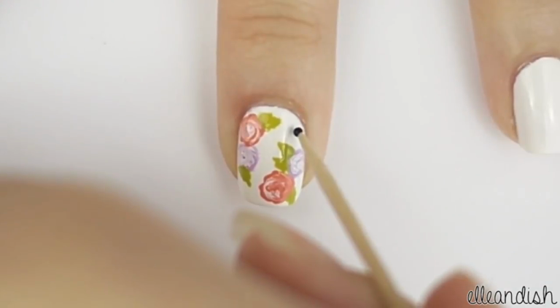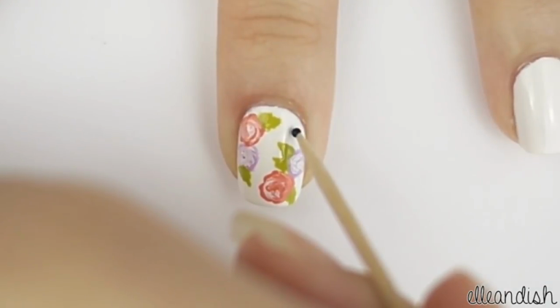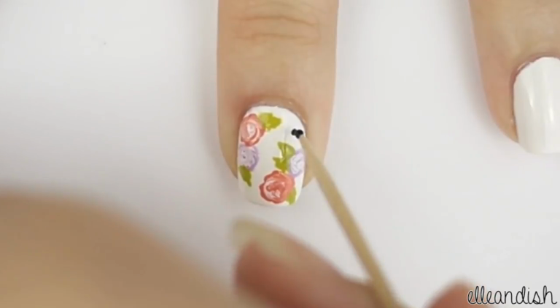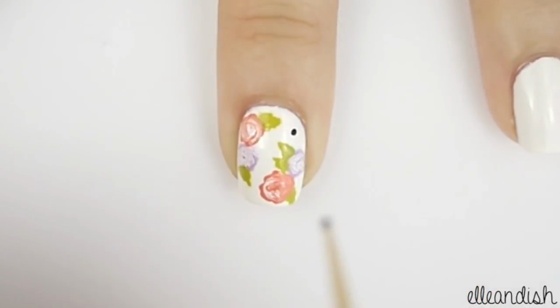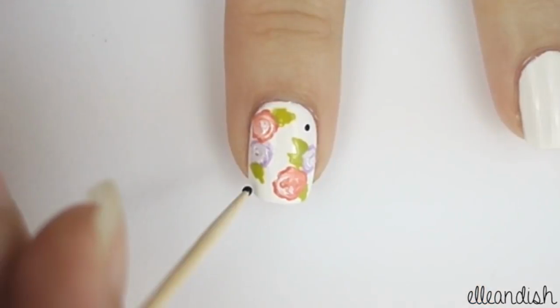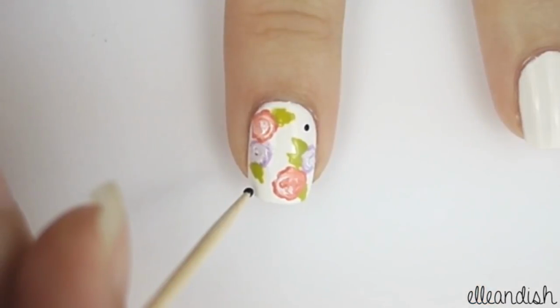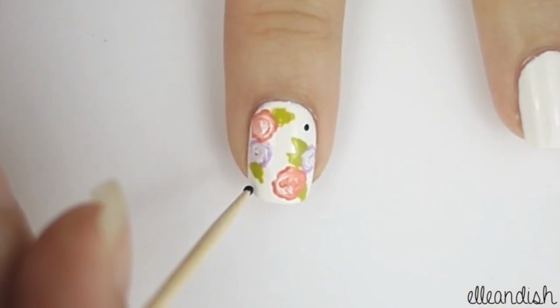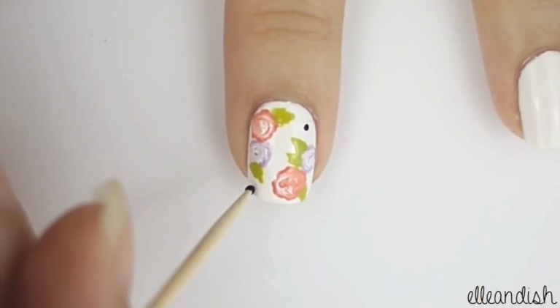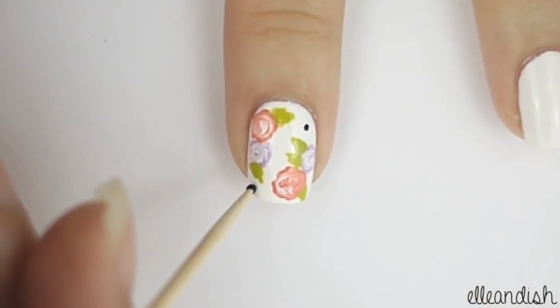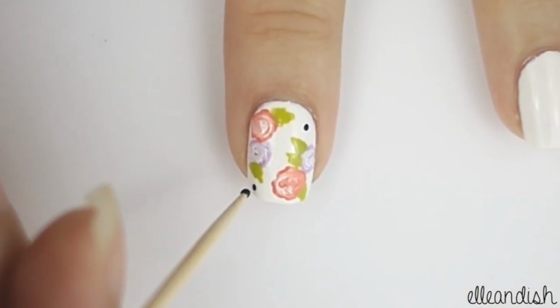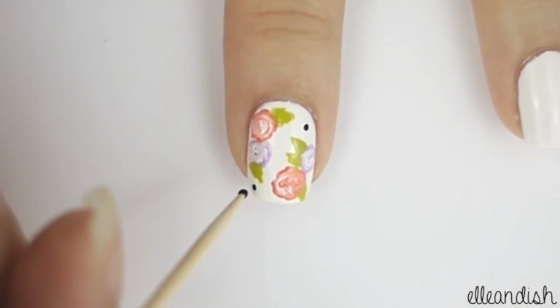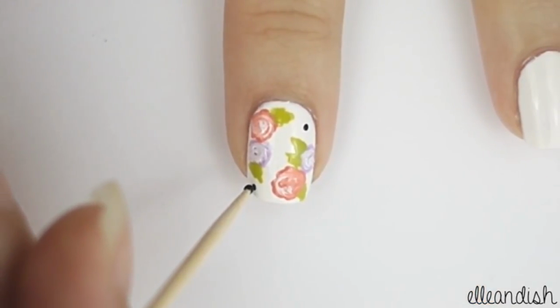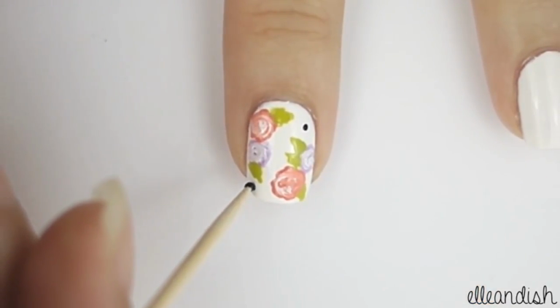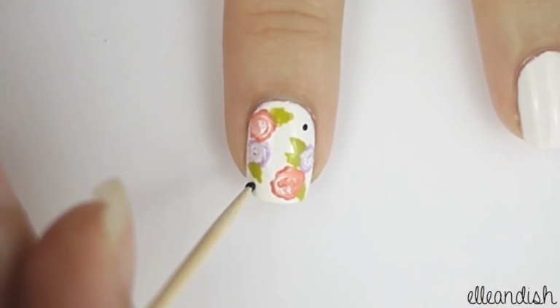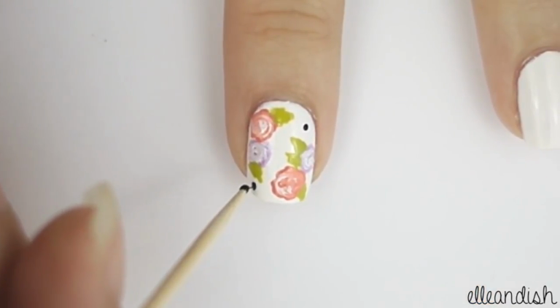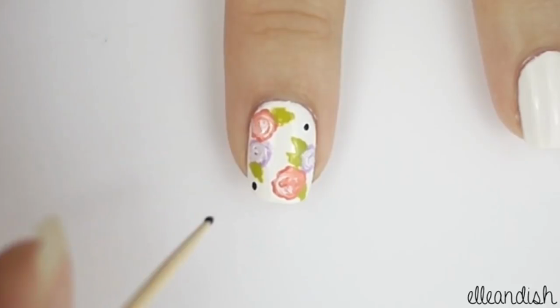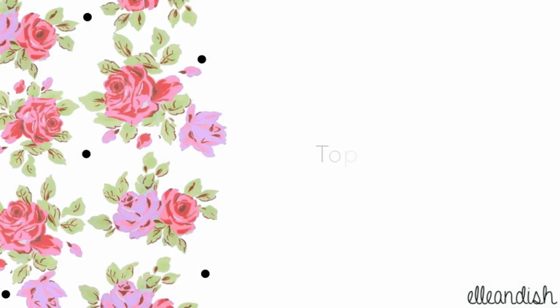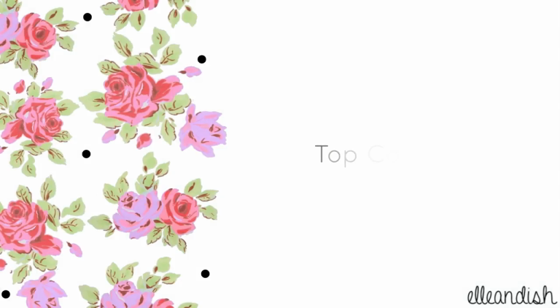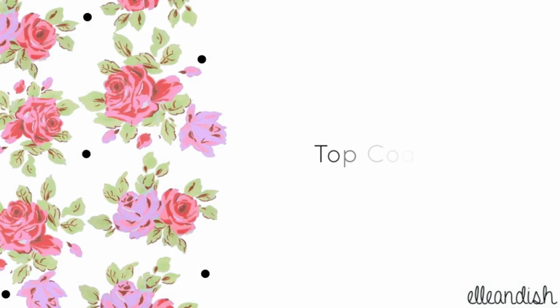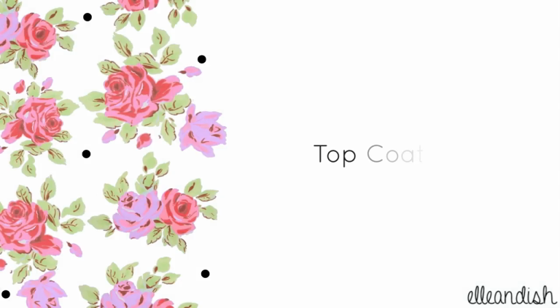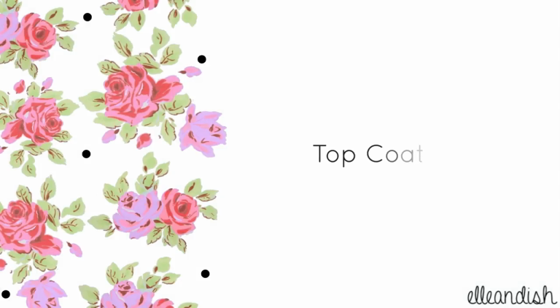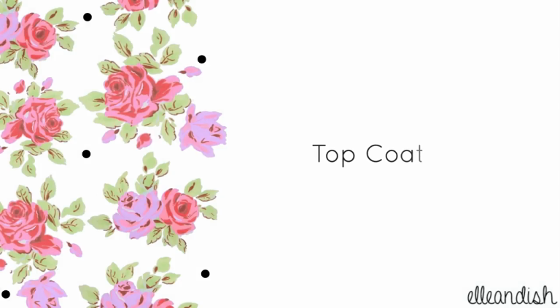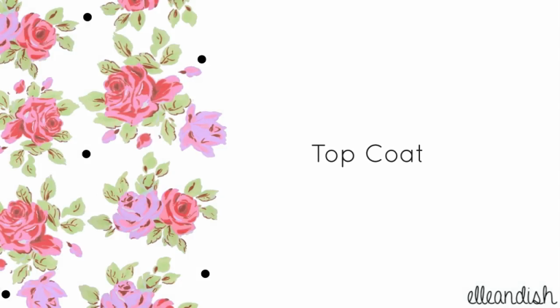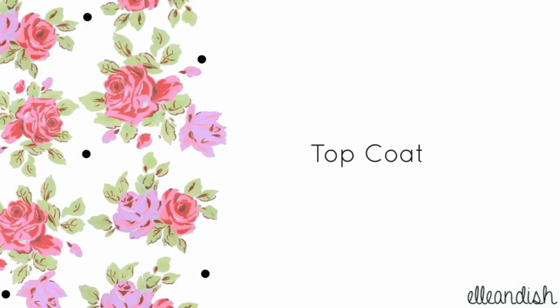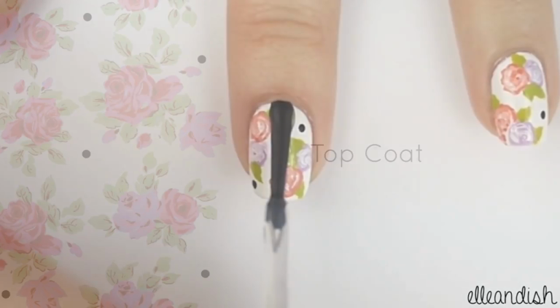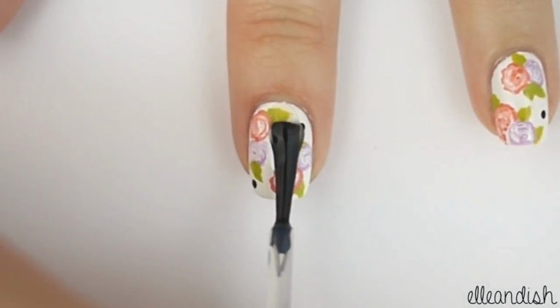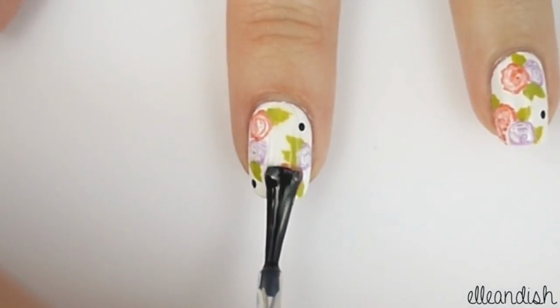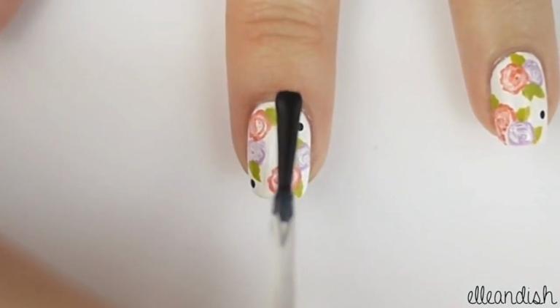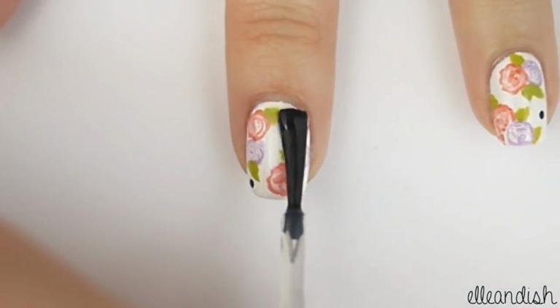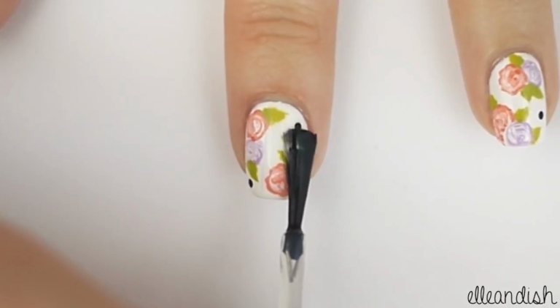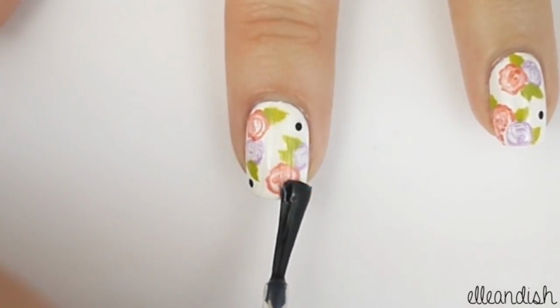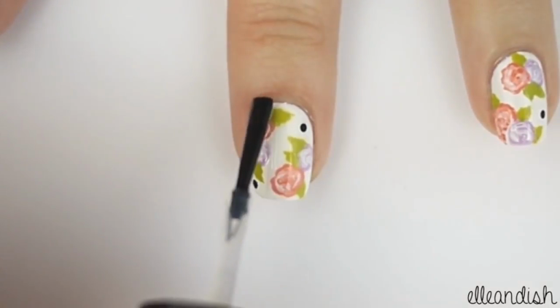This is optional, but I added a few black dots in the white space for some added interest. After all your nails have dried completely, apply a coat of top coat.